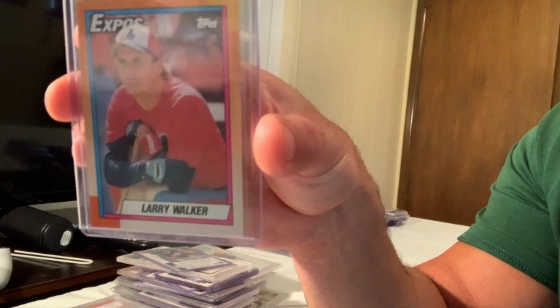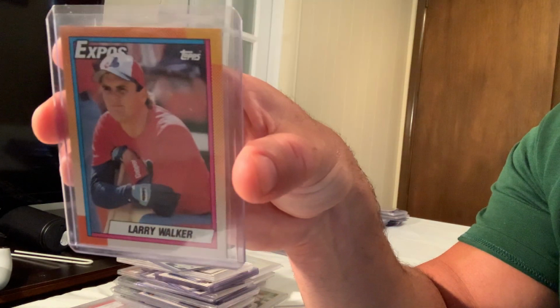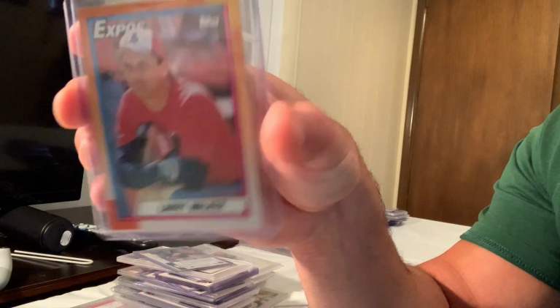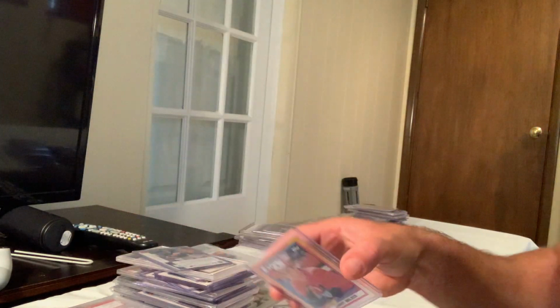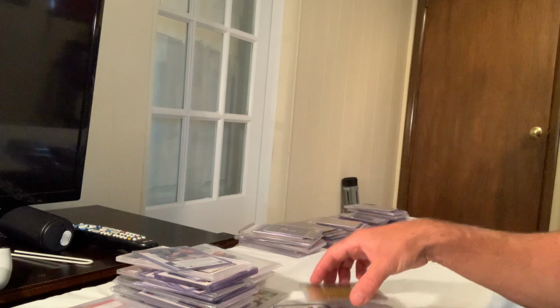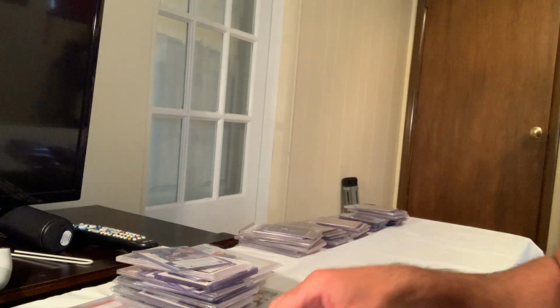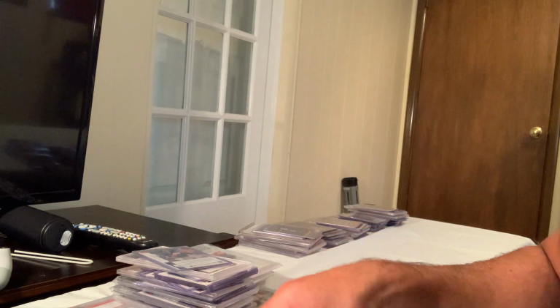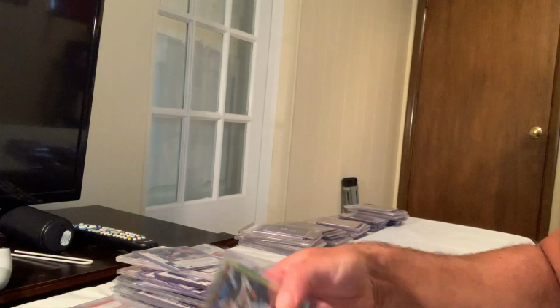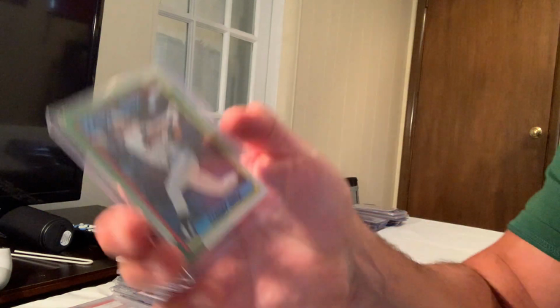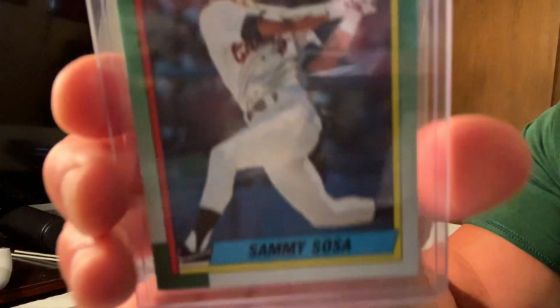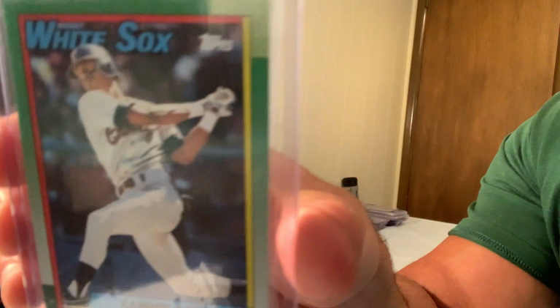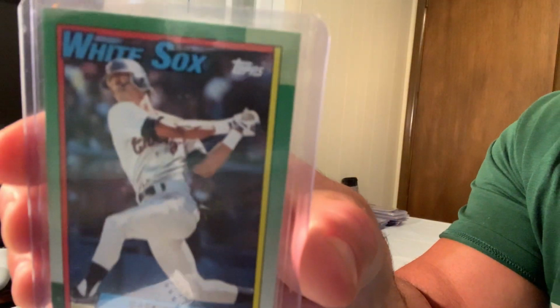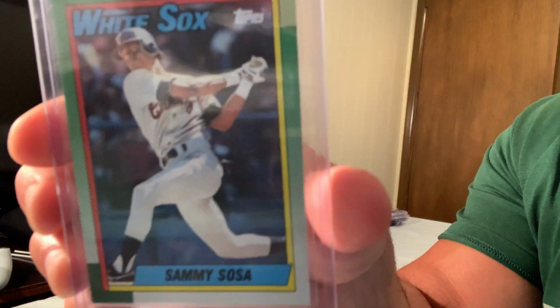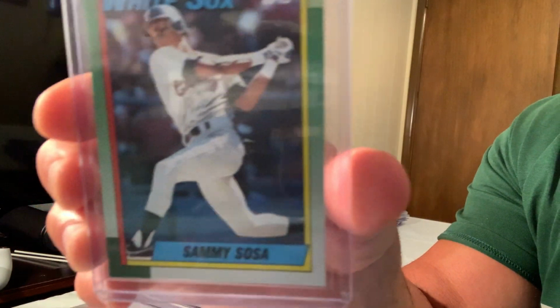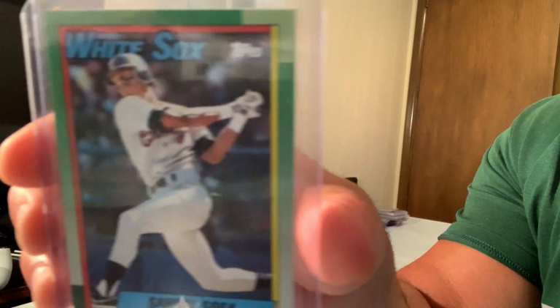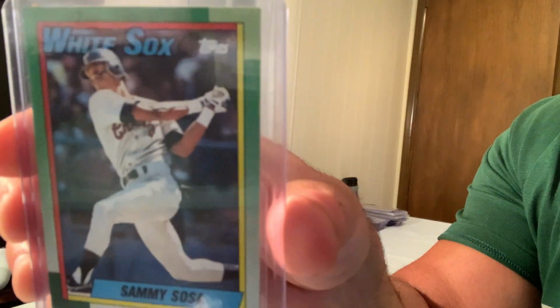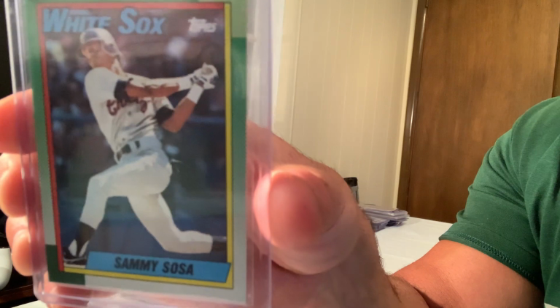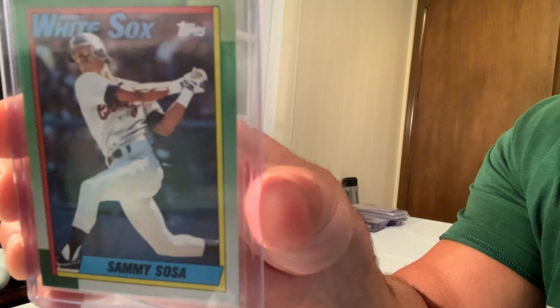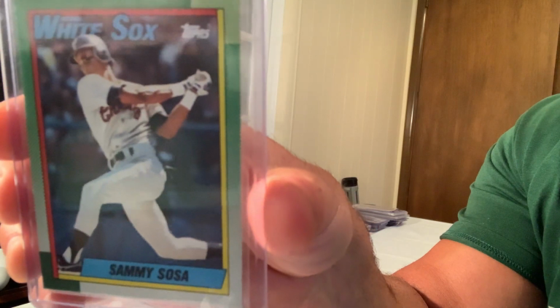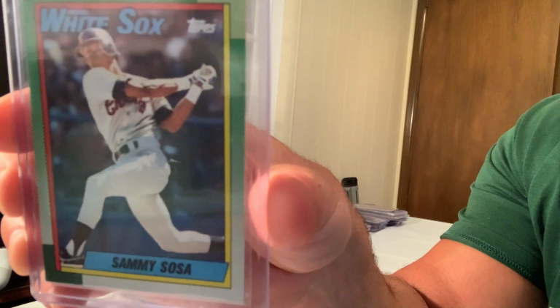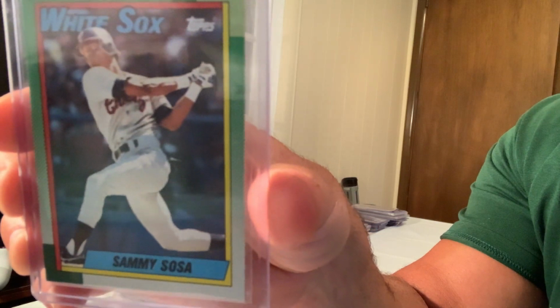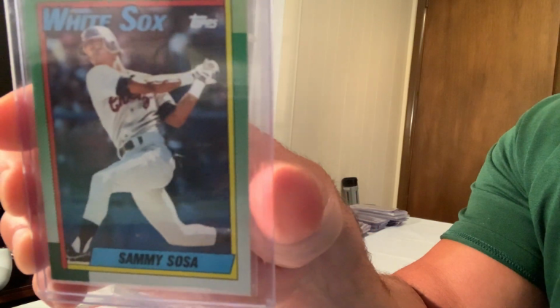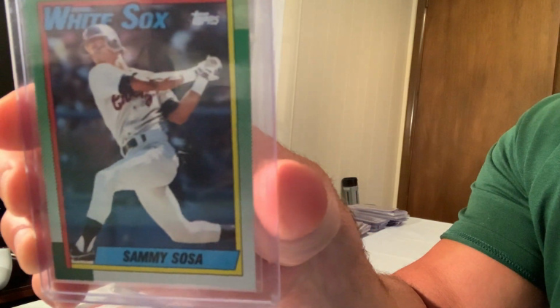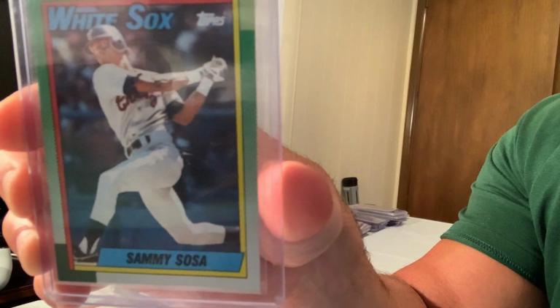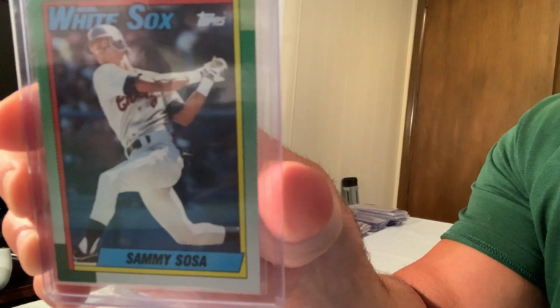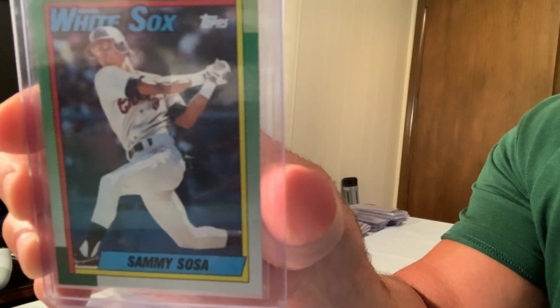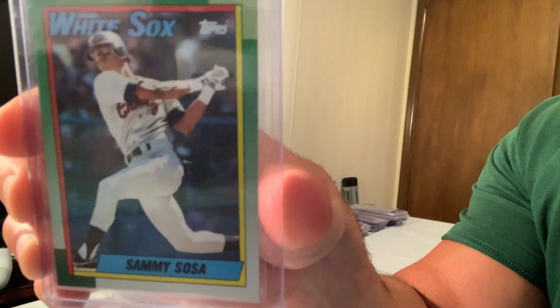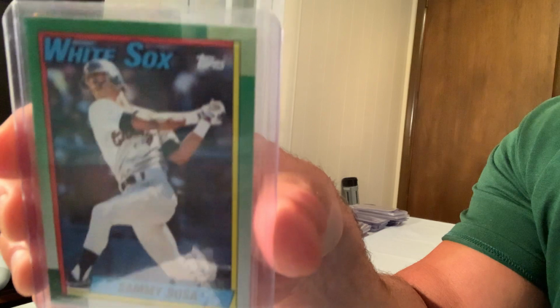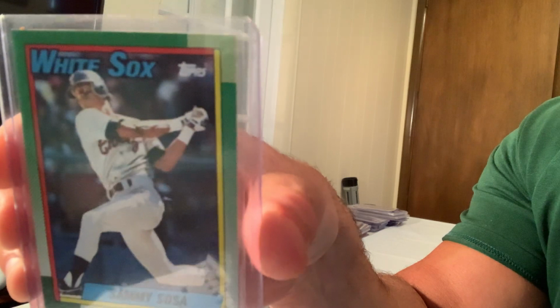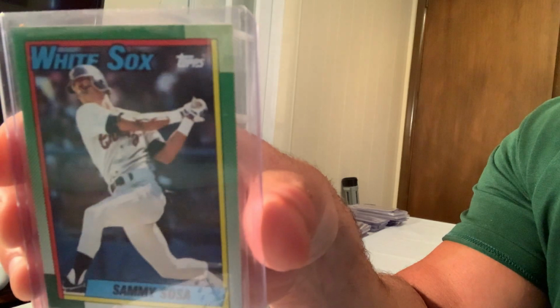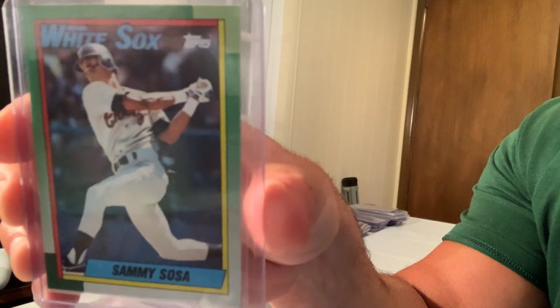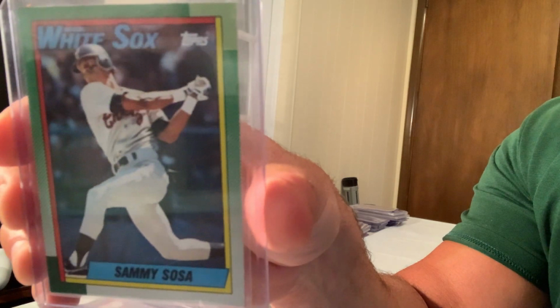The Topps Tiffany Sammy Sosa, normal card number 1692, sold for $152 on eBay in Gem Mint 10.